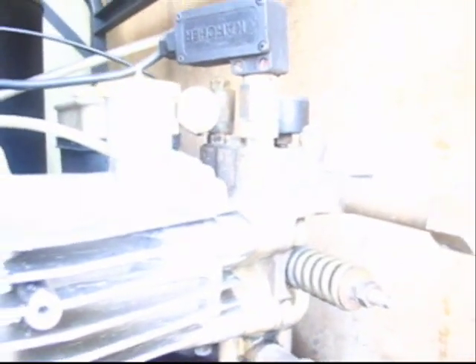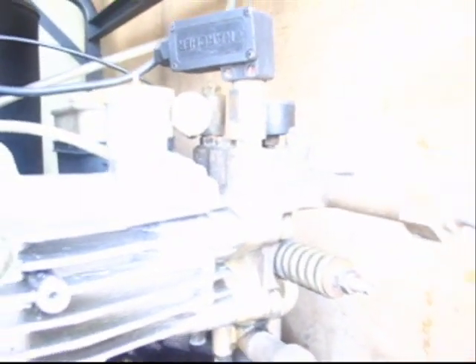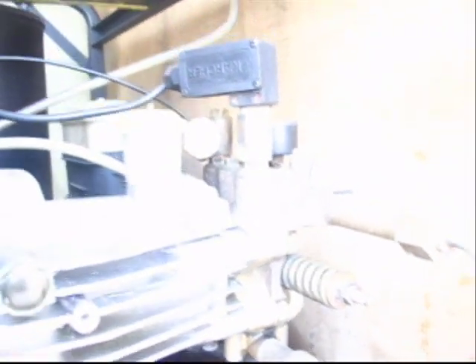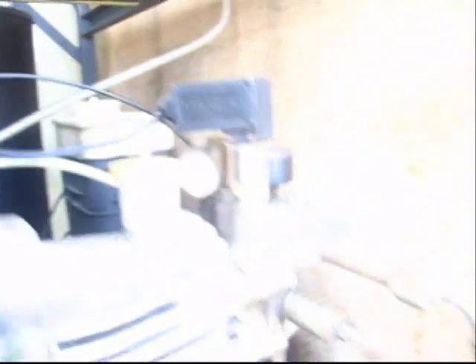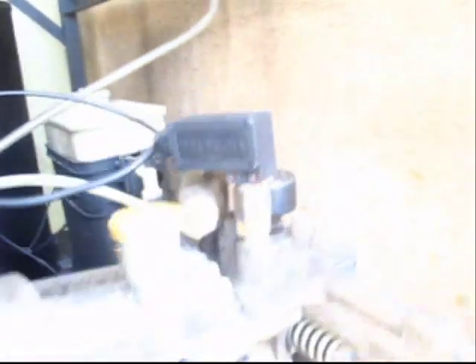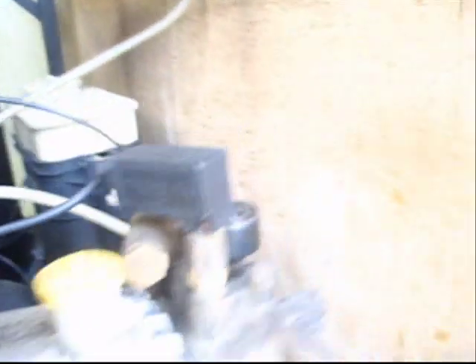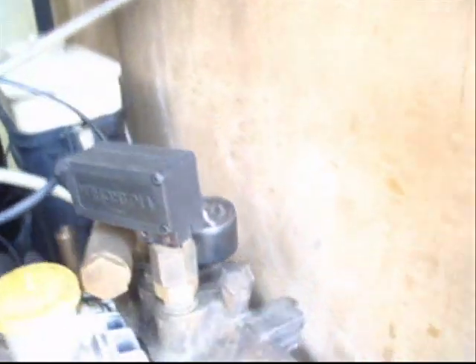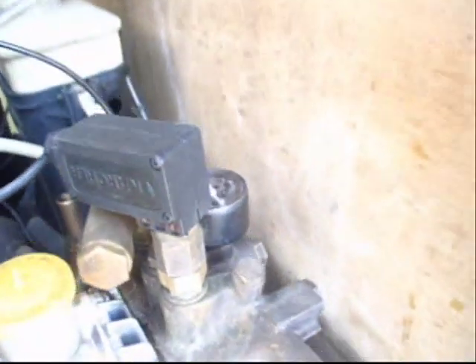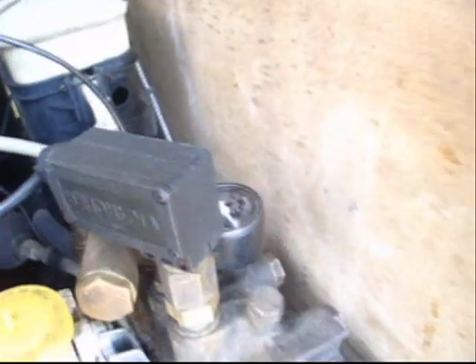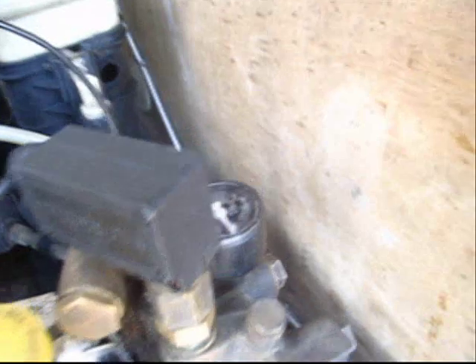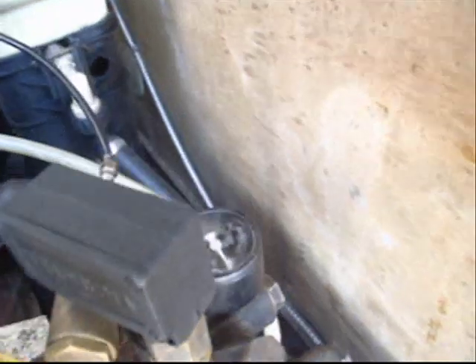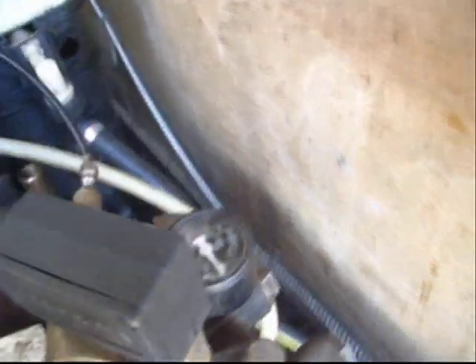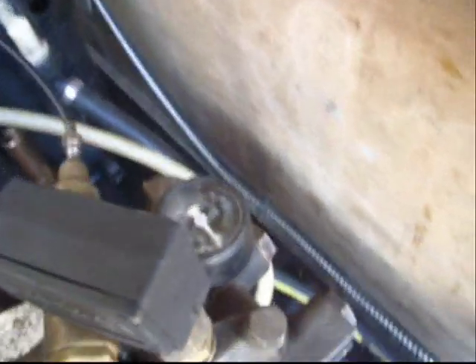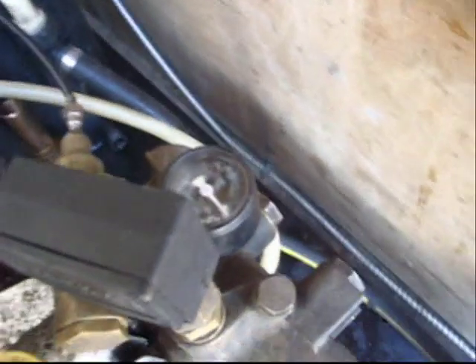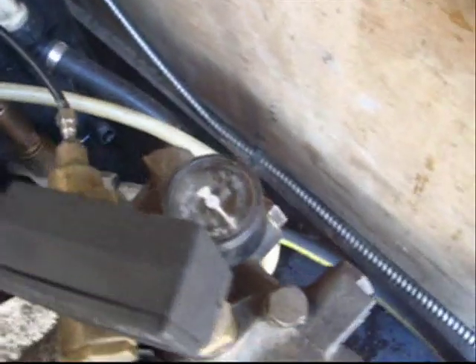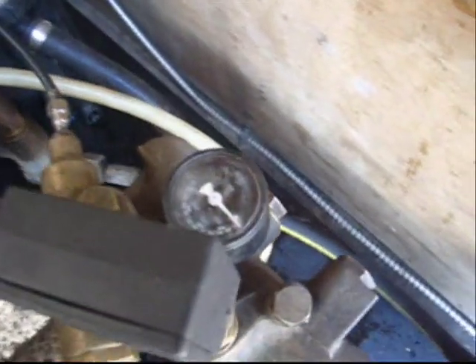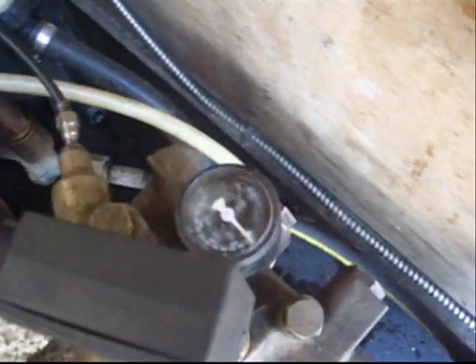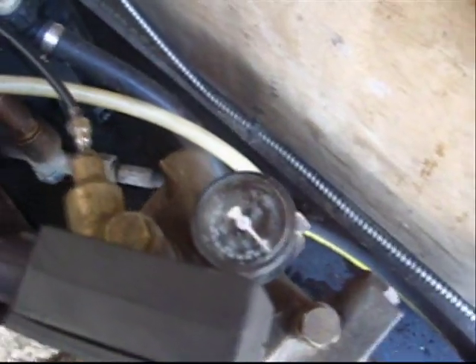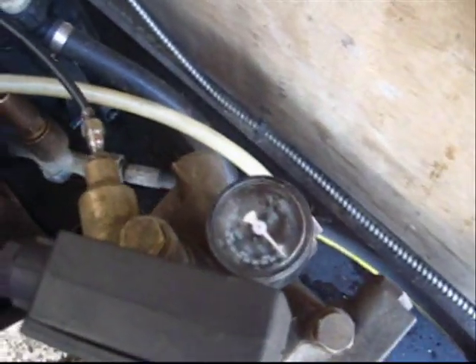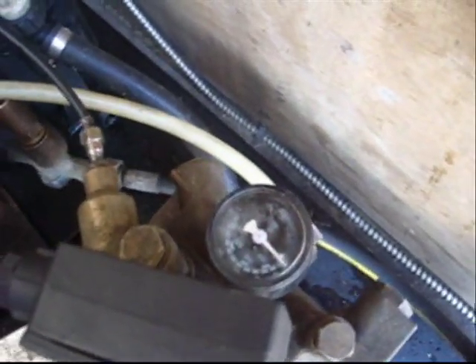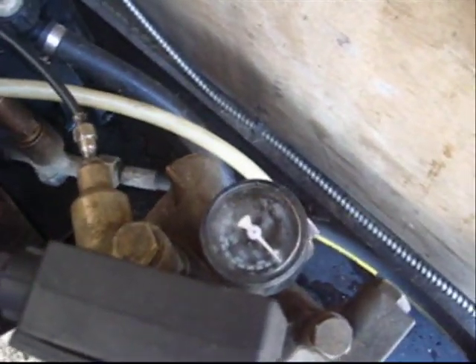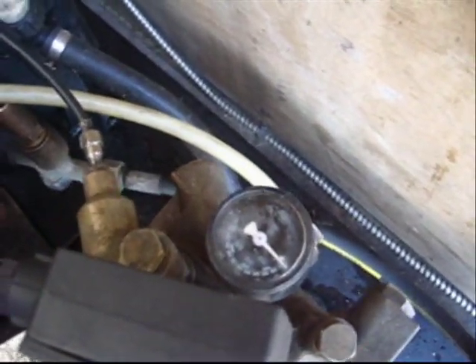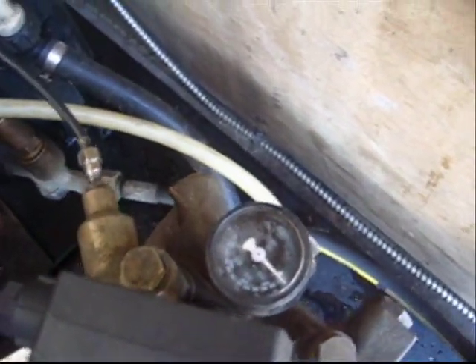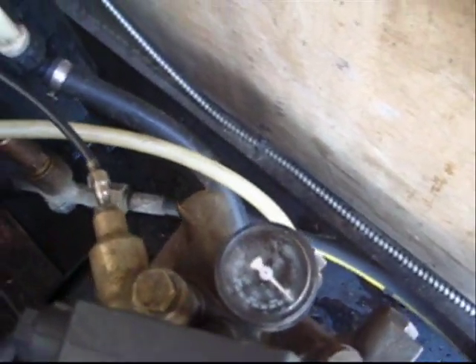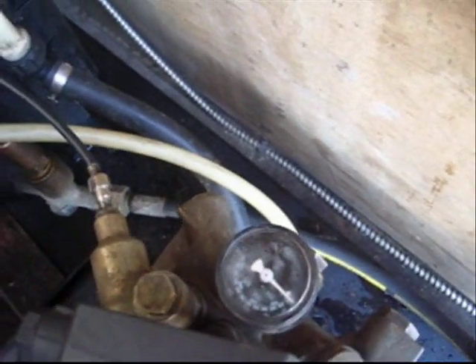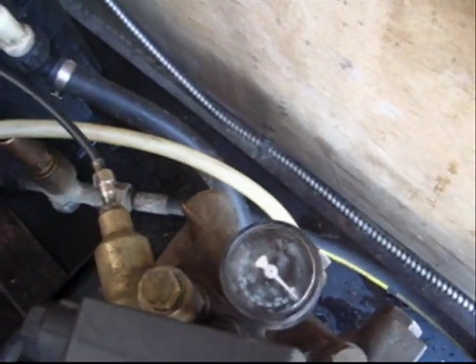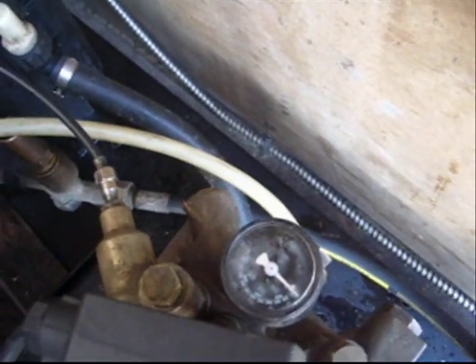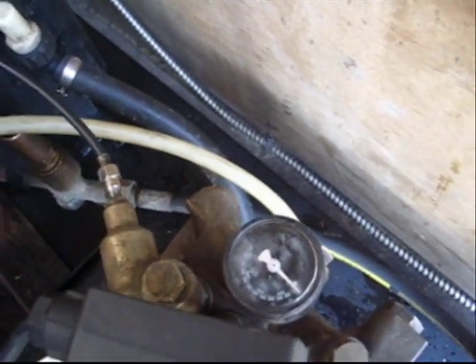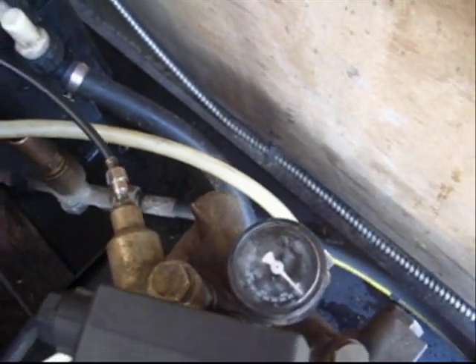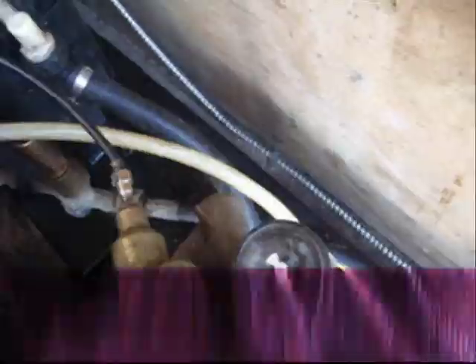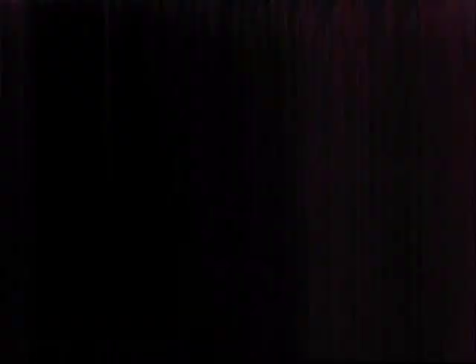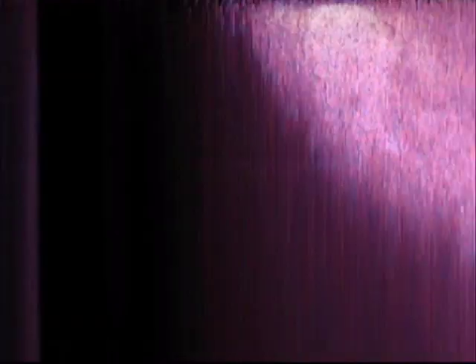We don't have pressure. Once we turn the machine on, the dial here stays exactly there — it never moves — so there's no pressure coming out of there.